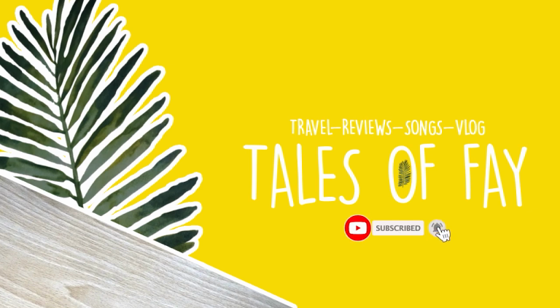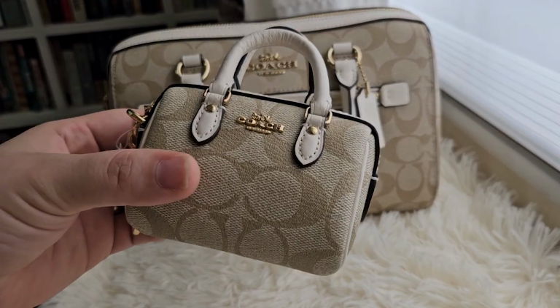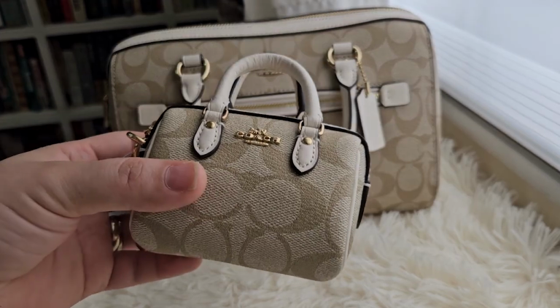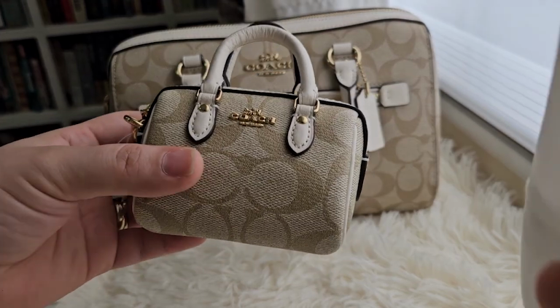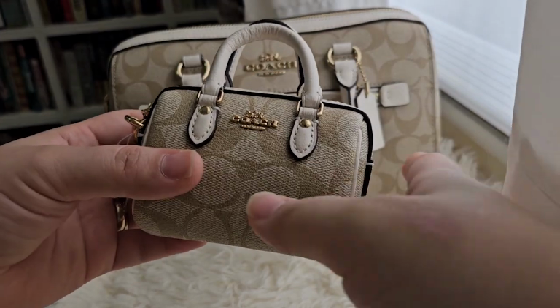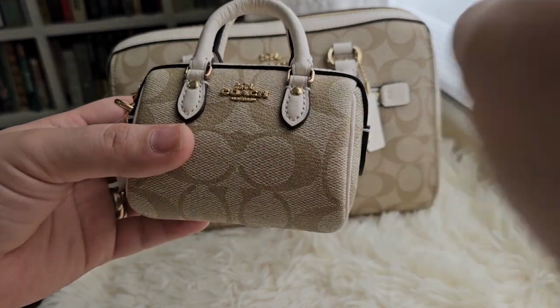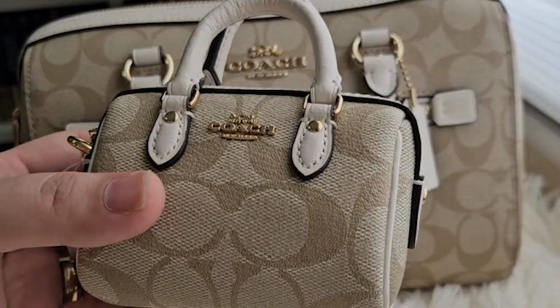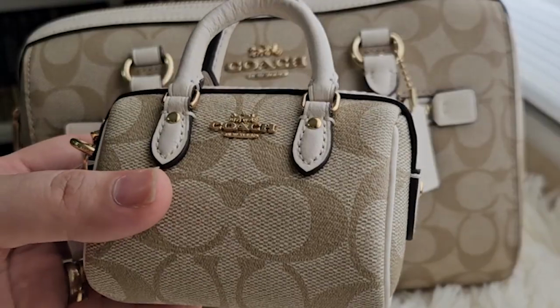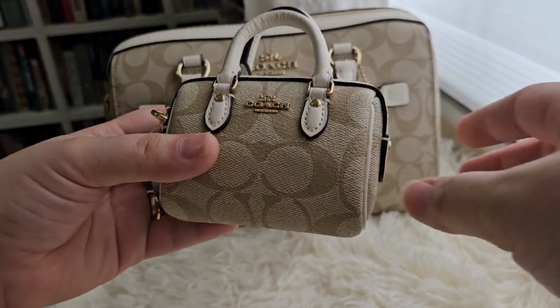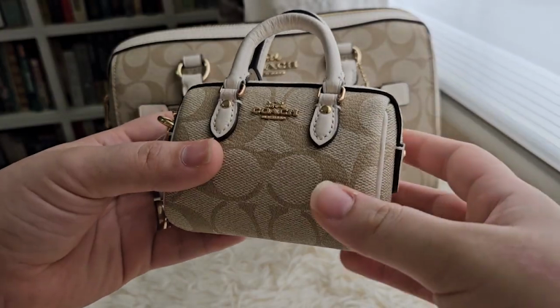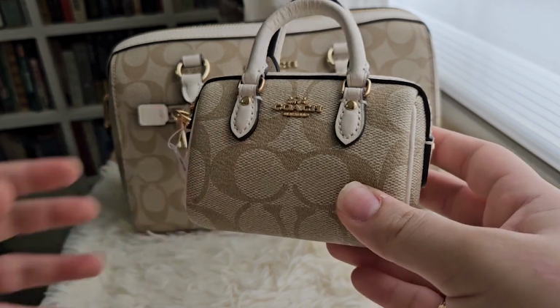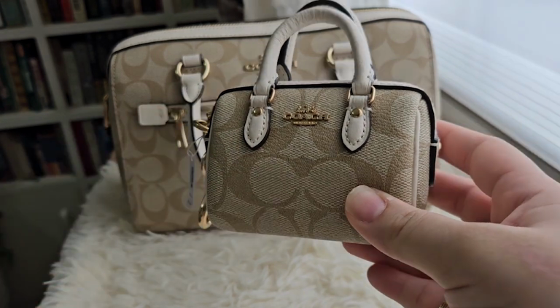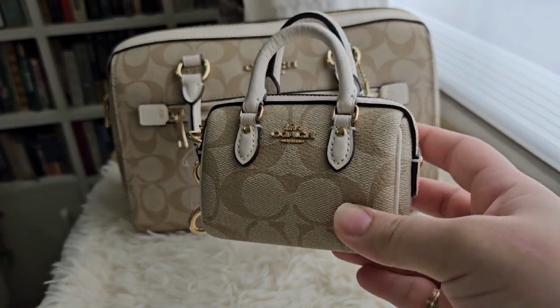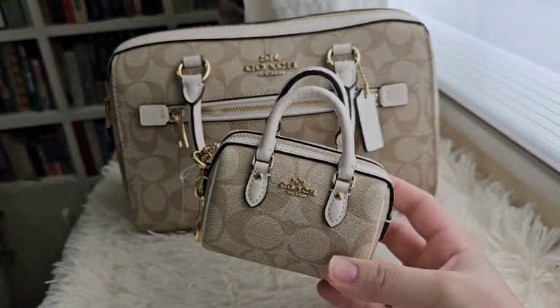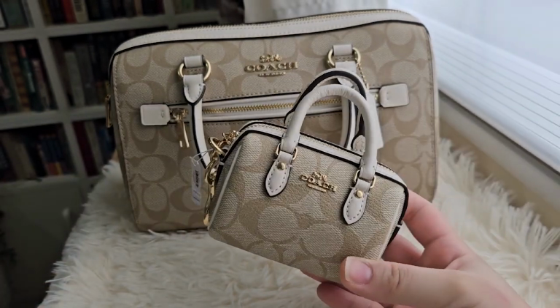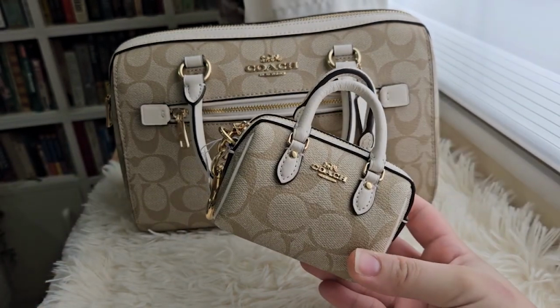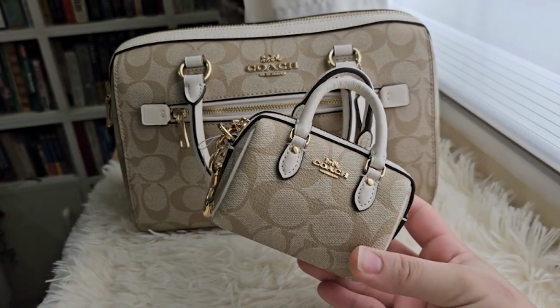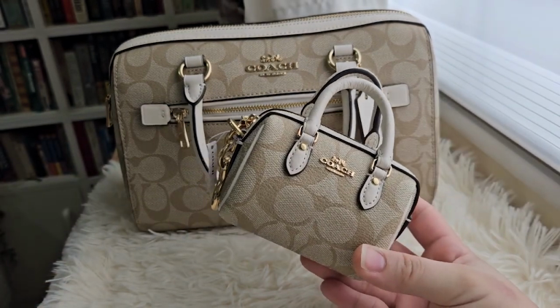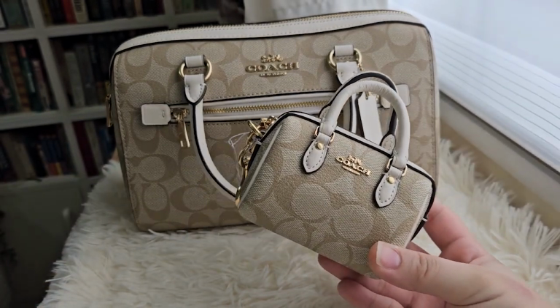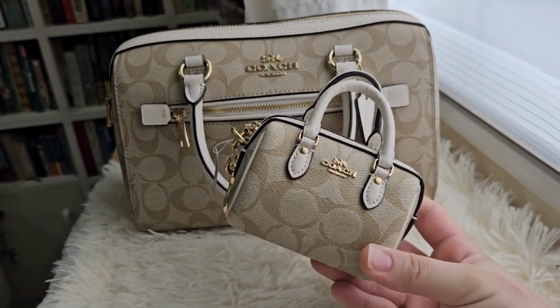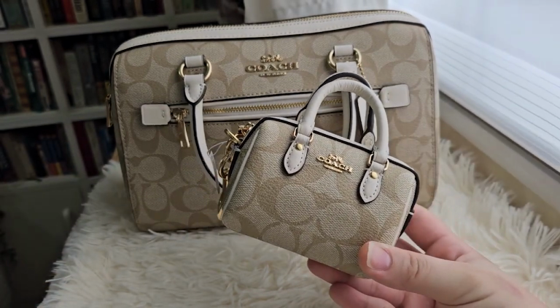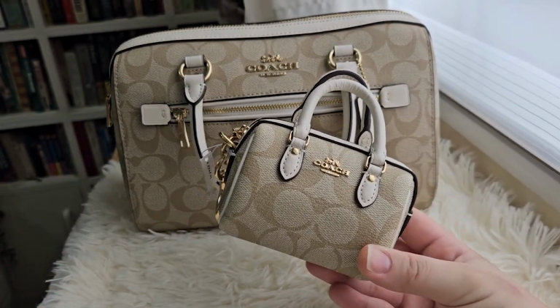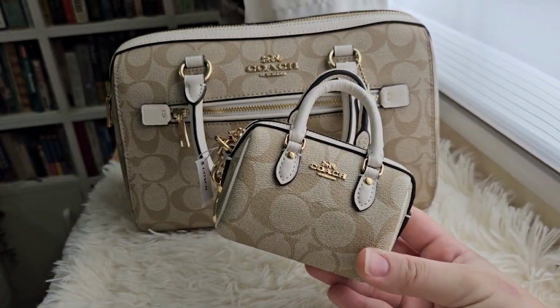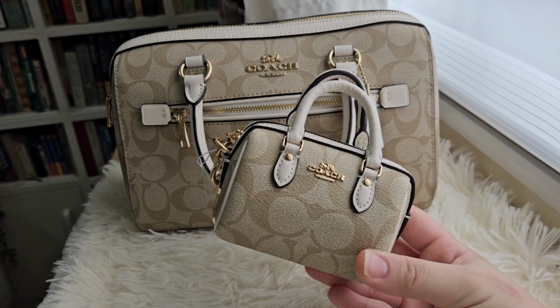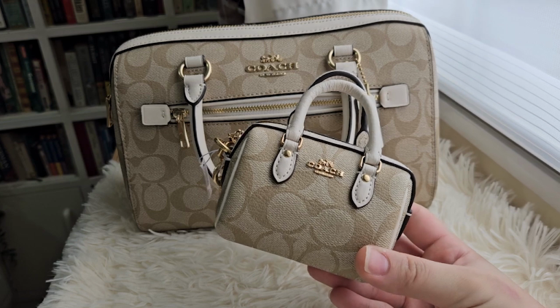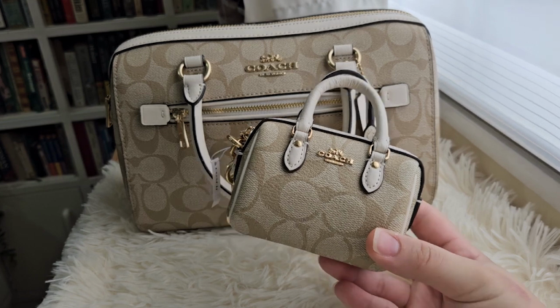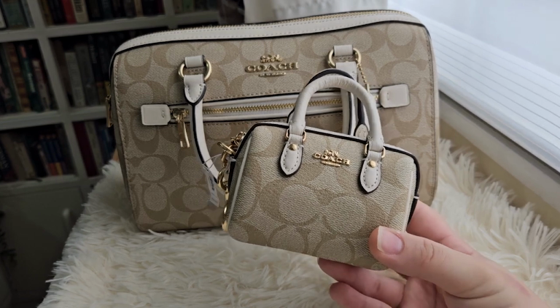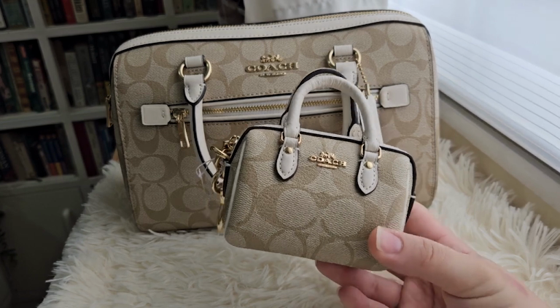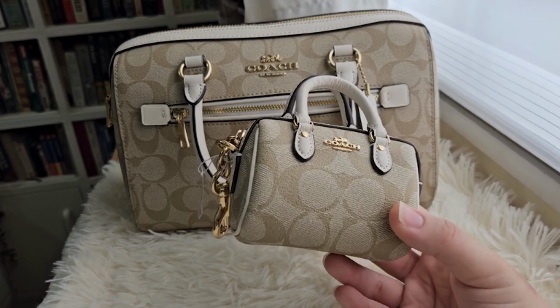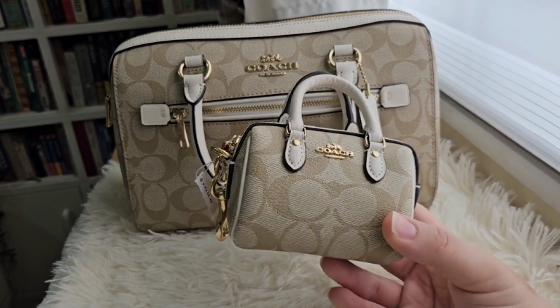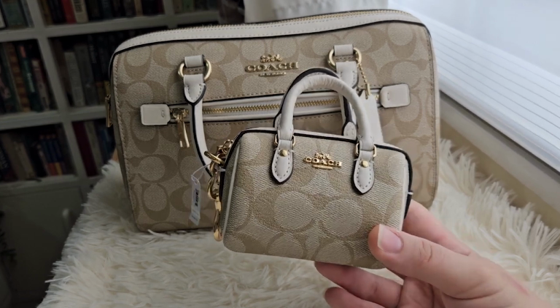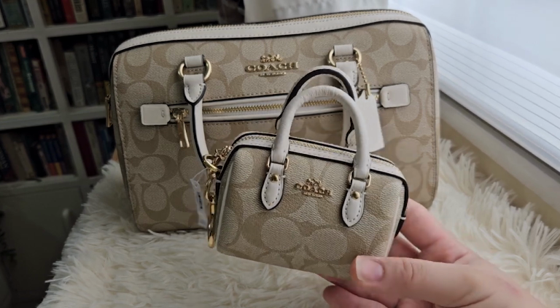Hi guys! So this is the mini Coach Rowan Bag Charm. My father got this for me when he was on a business trip in the U.S. This is originally $138.